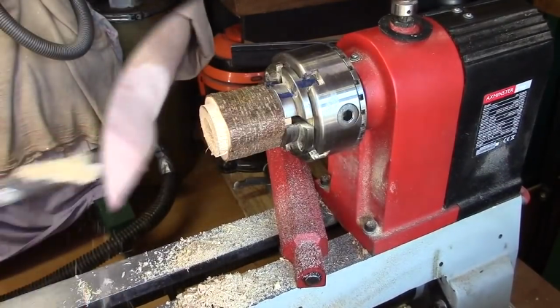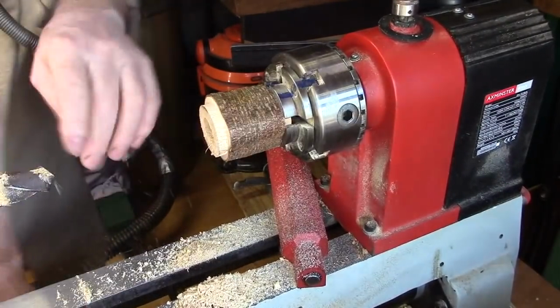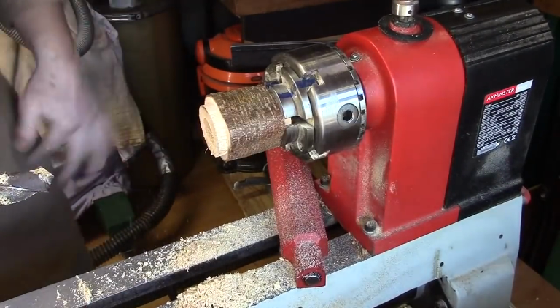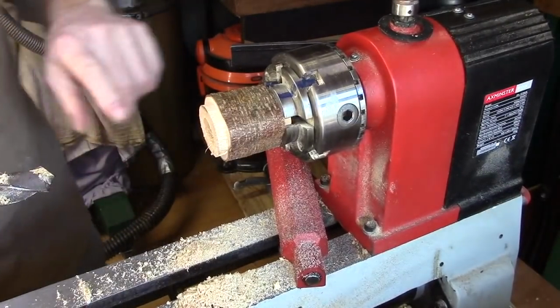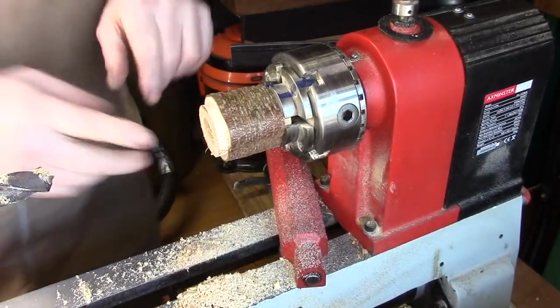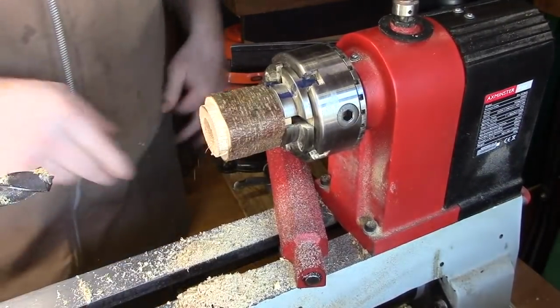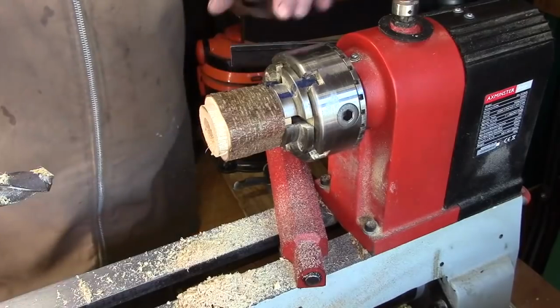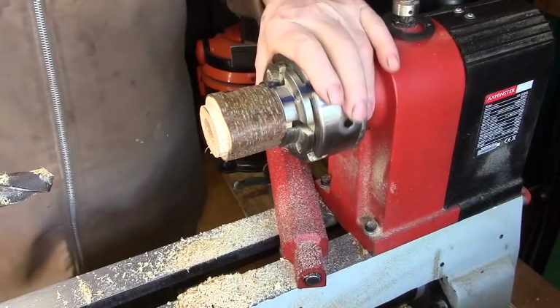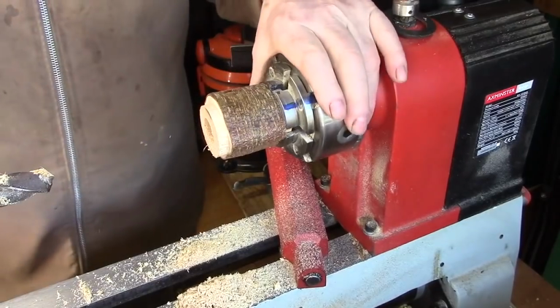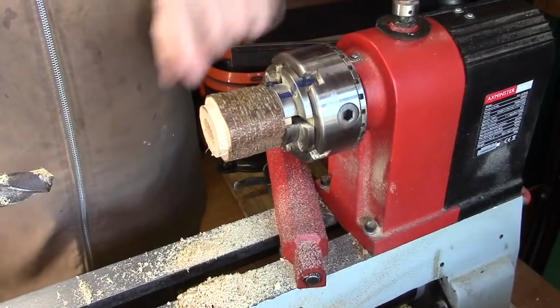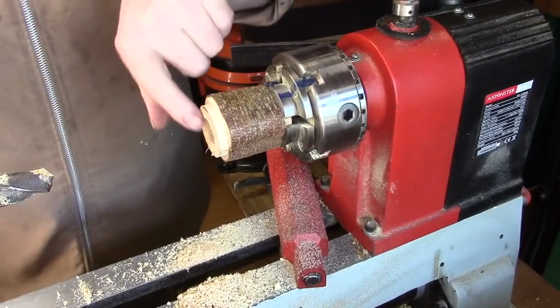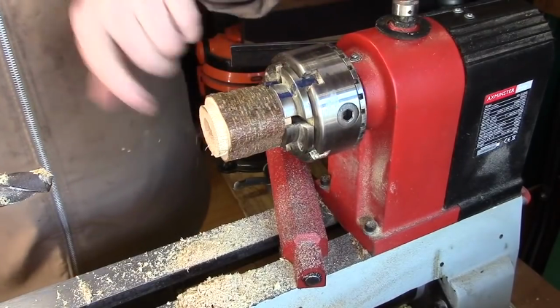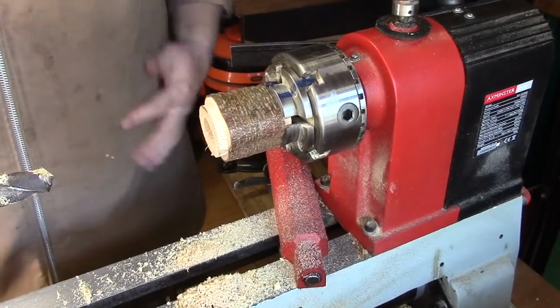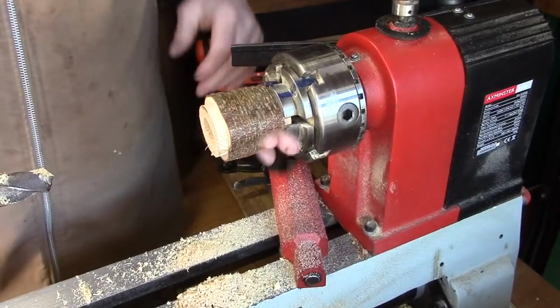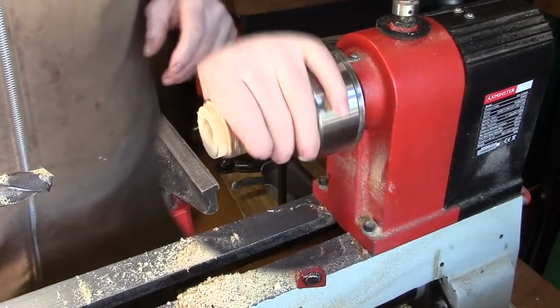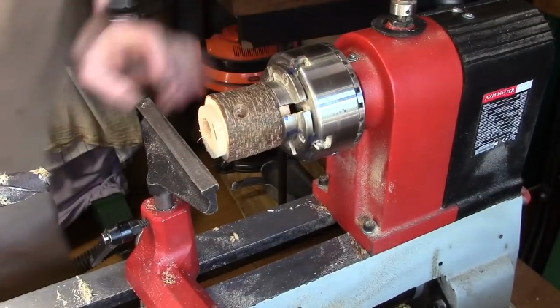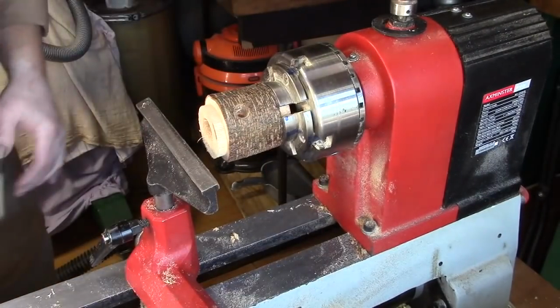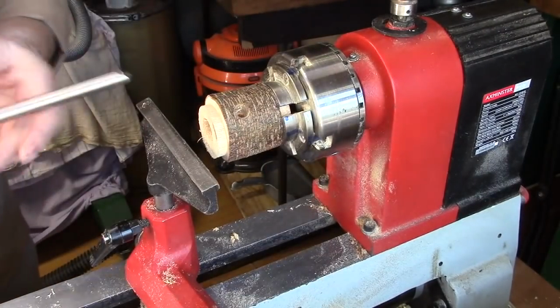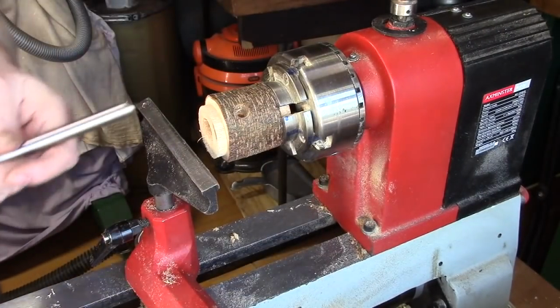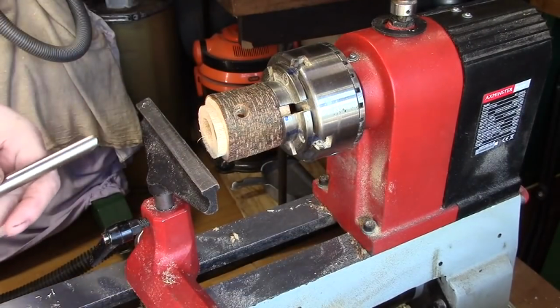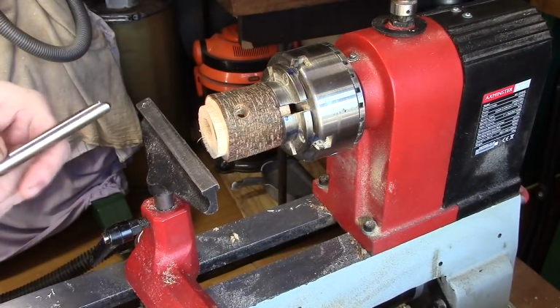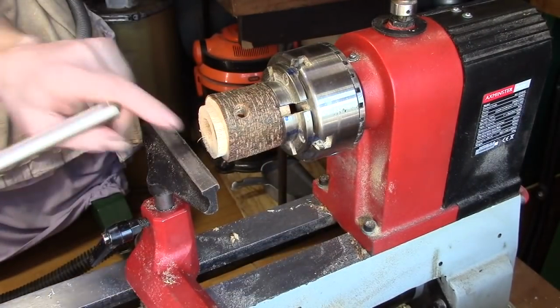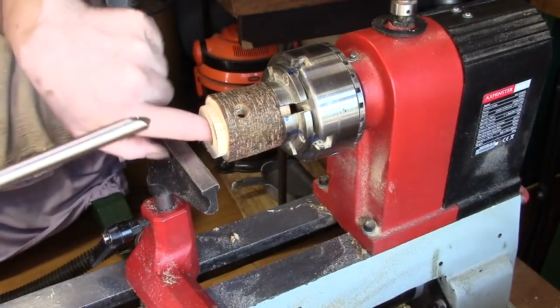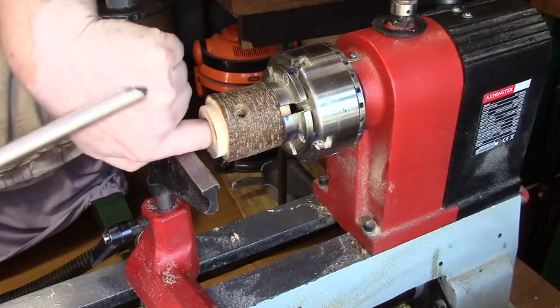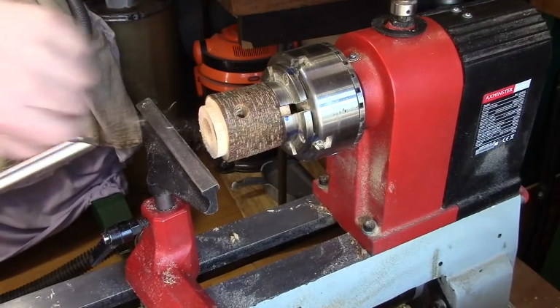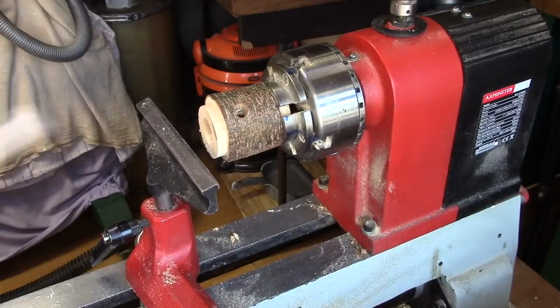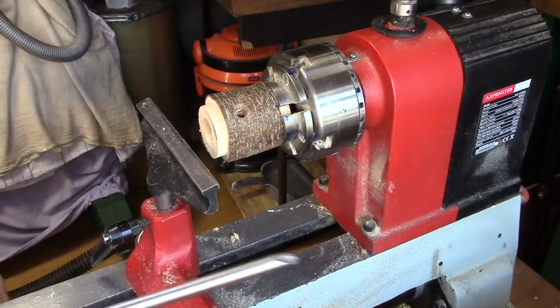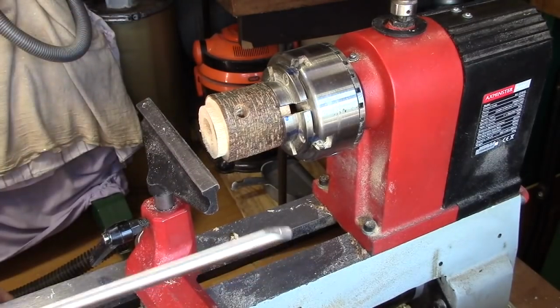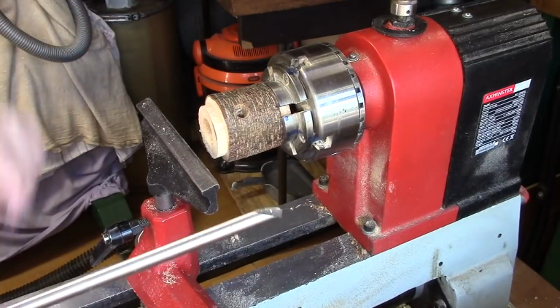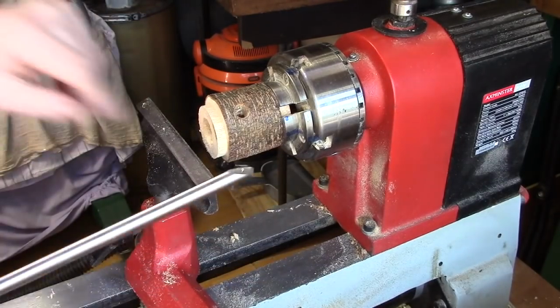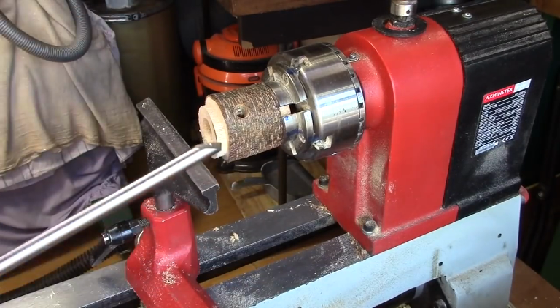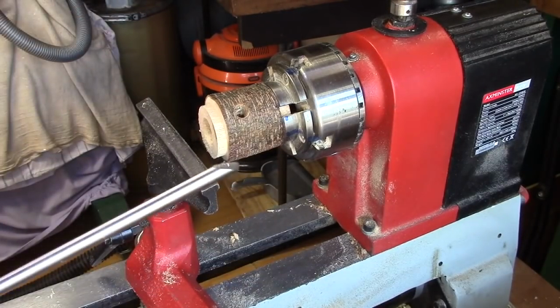That's plenty. Now get set up for the hollowing tools. I'm just going to put a three-eighths ball gouge inside and just make this wider.